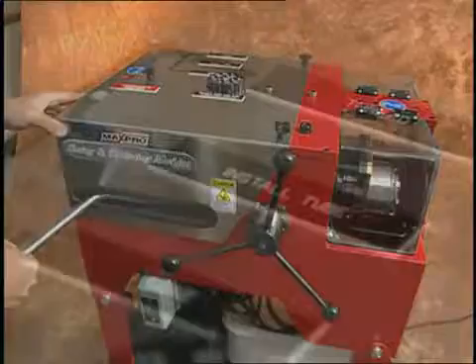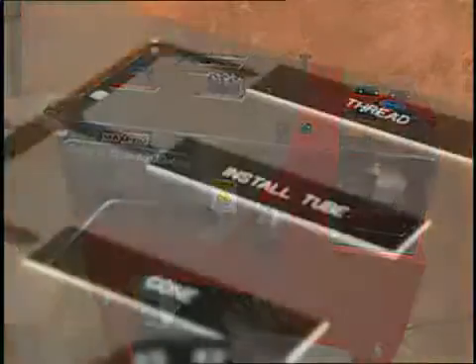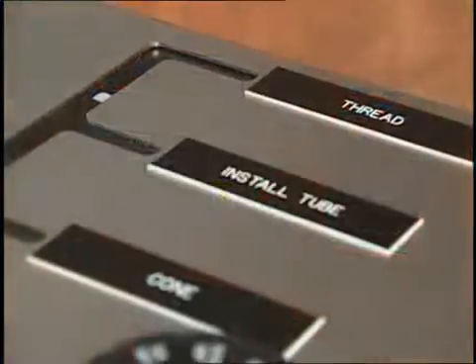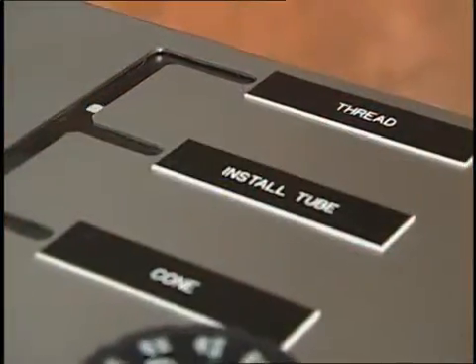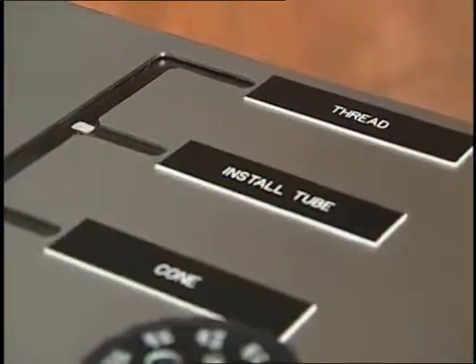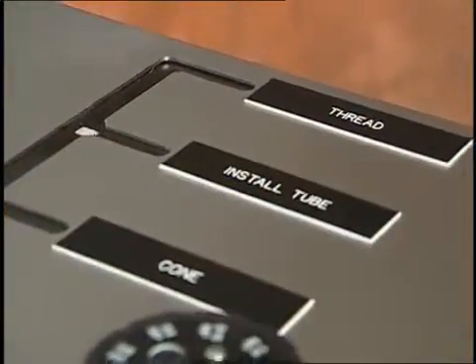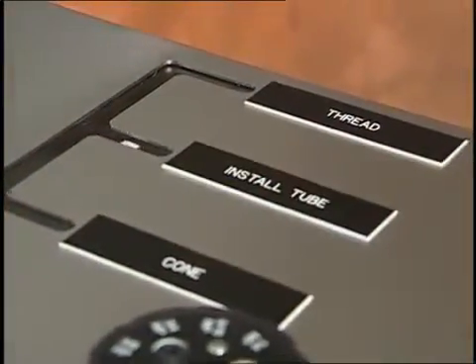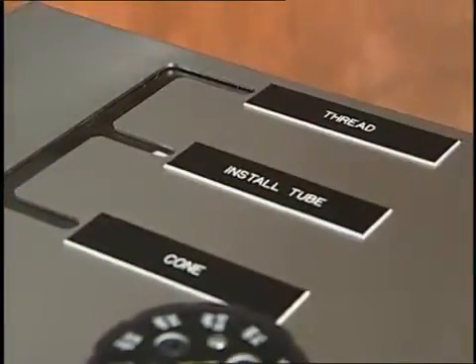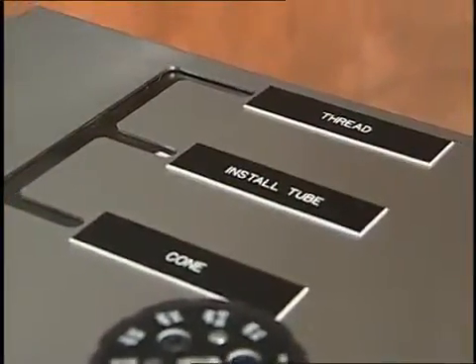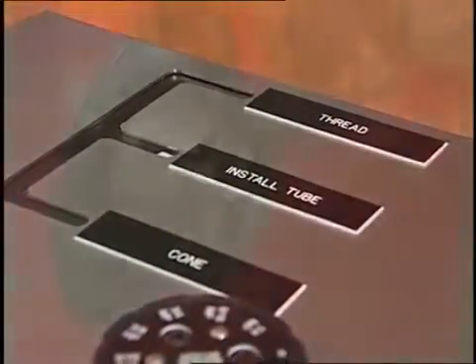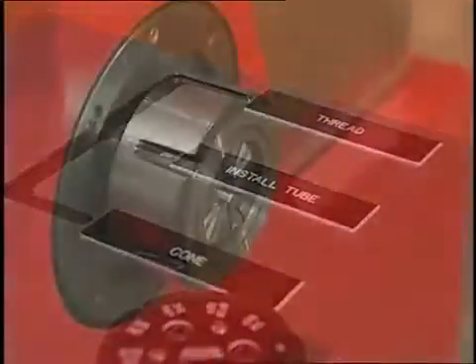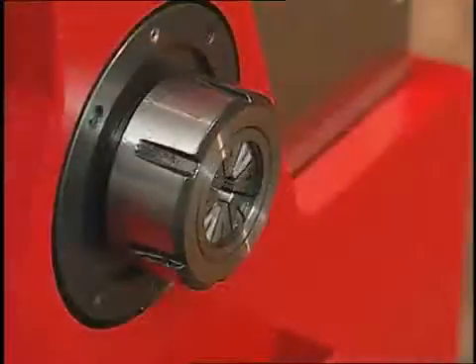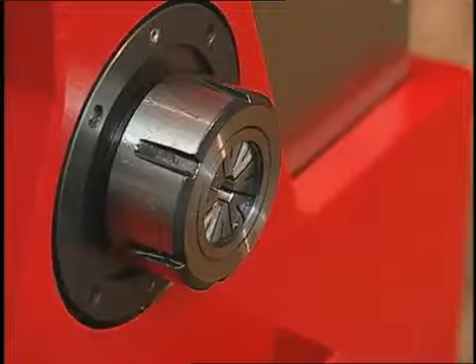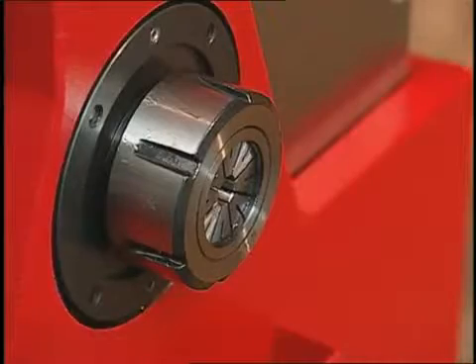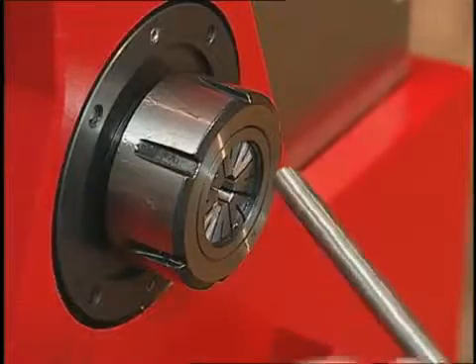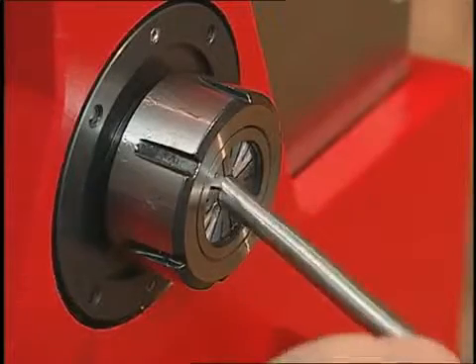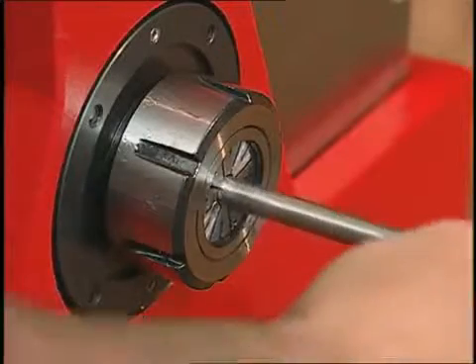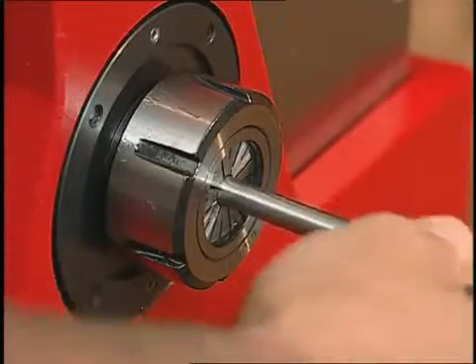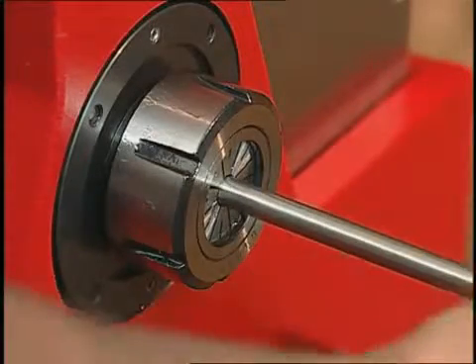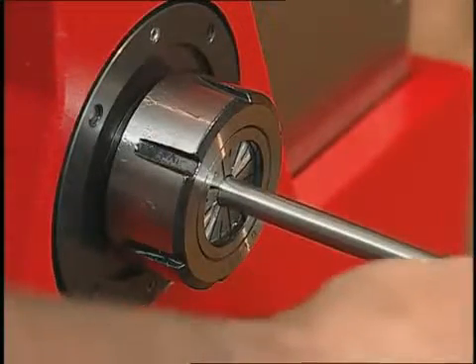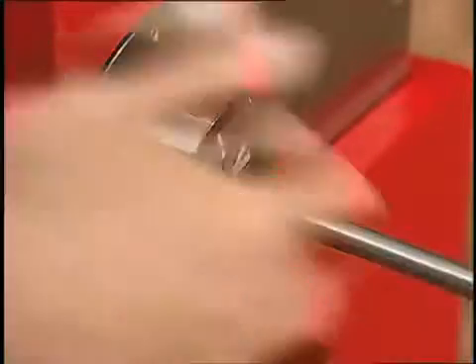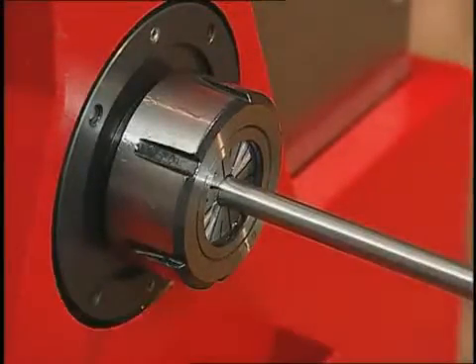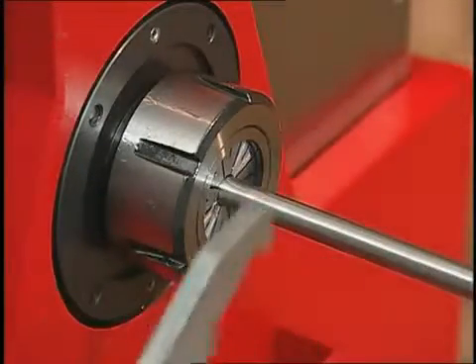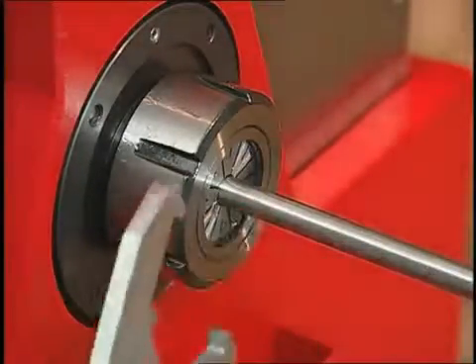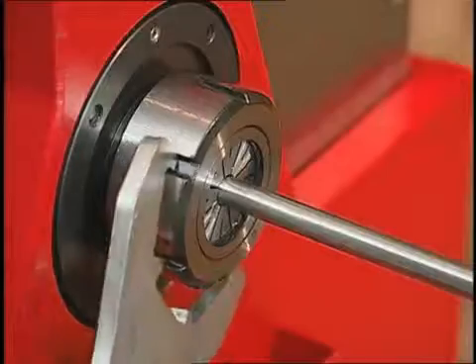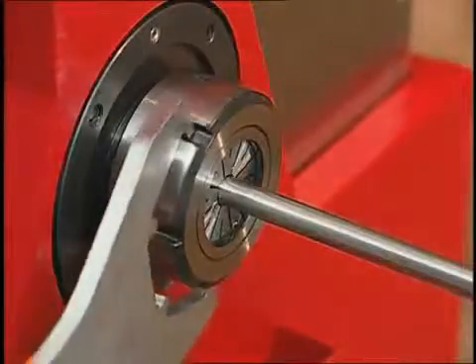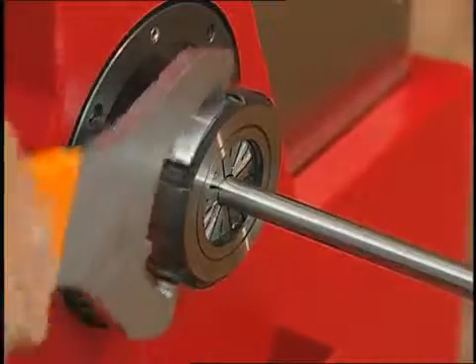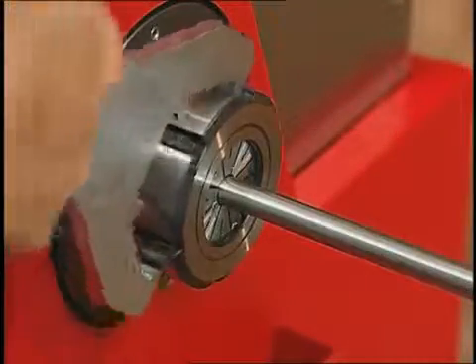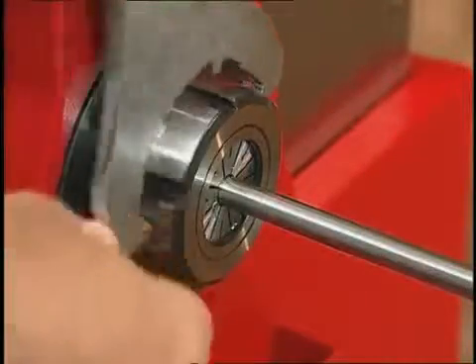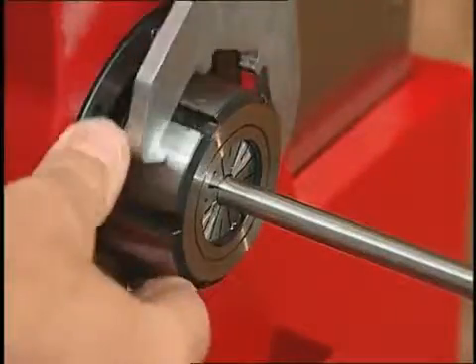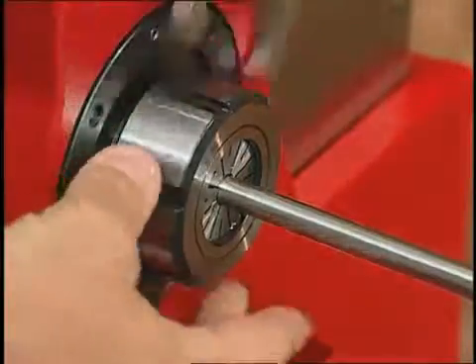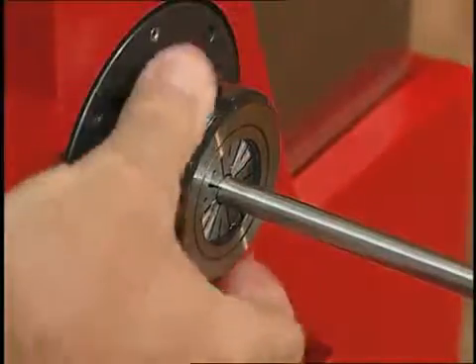Begin by putting the machine in the center install tube position. The tube is put into the machine from the end and comes to rest against the tubing stop. Next, use the provided wrench and tighten the collet nut.